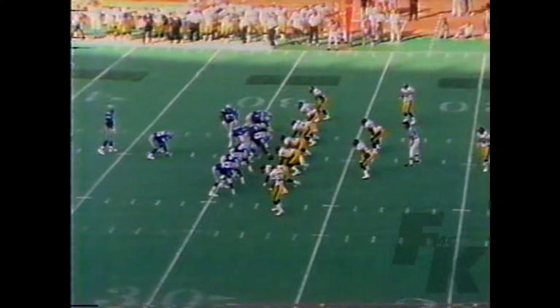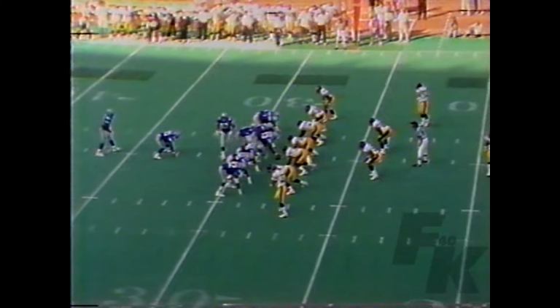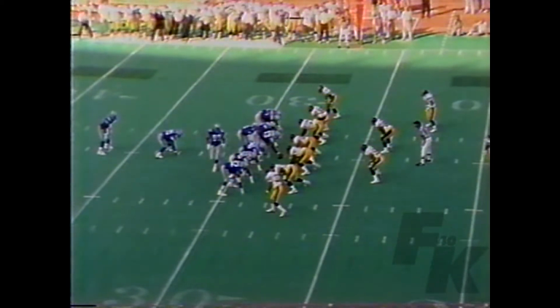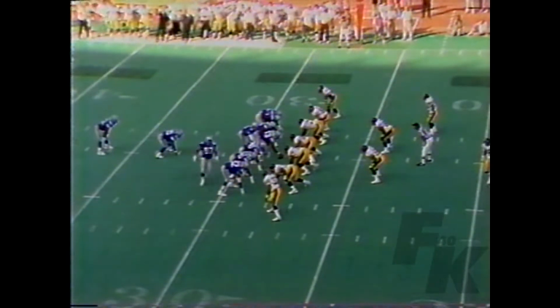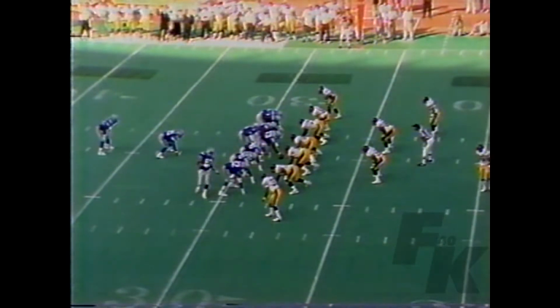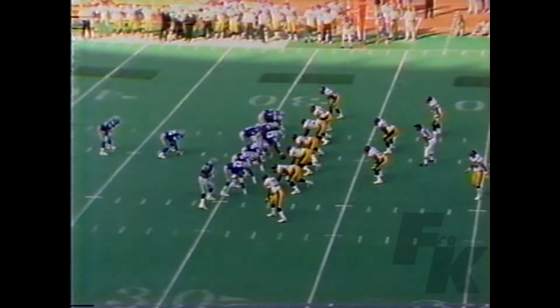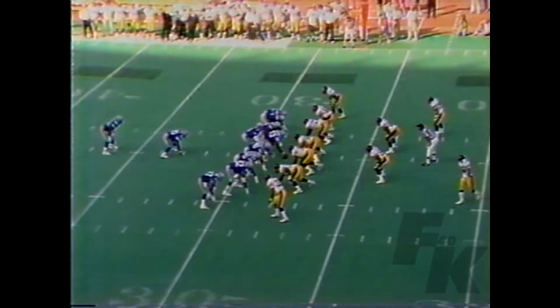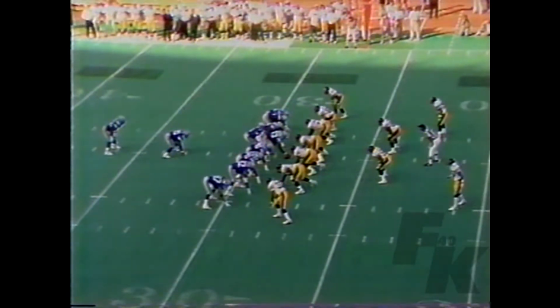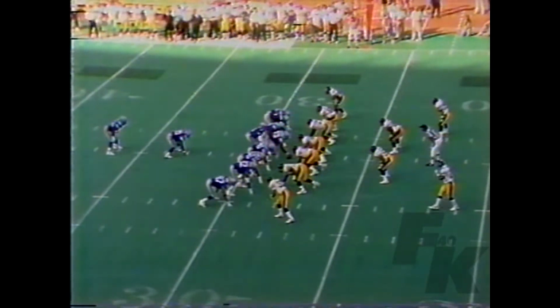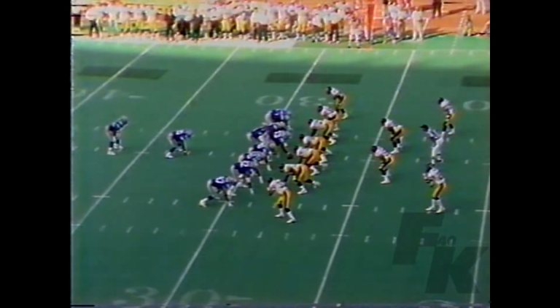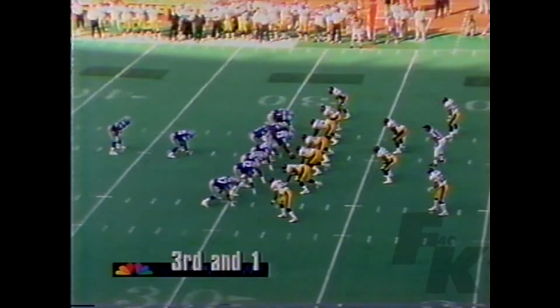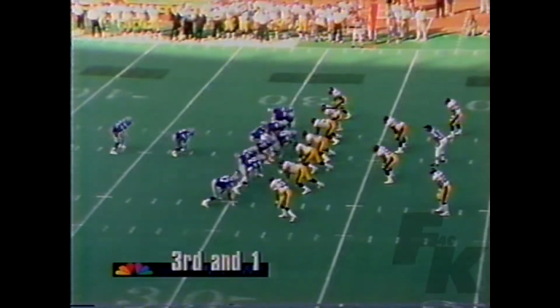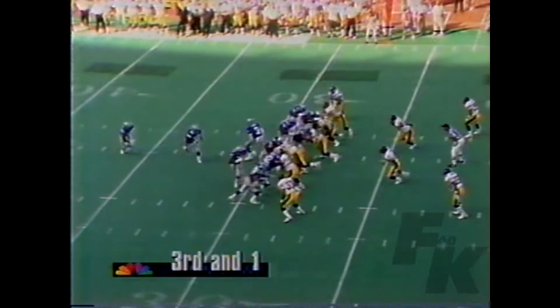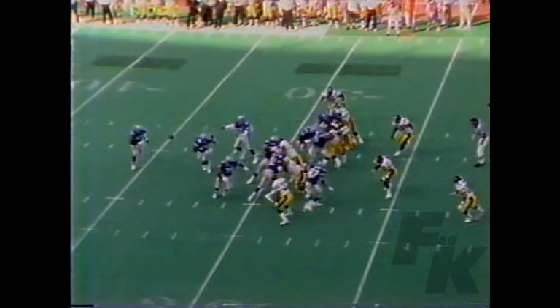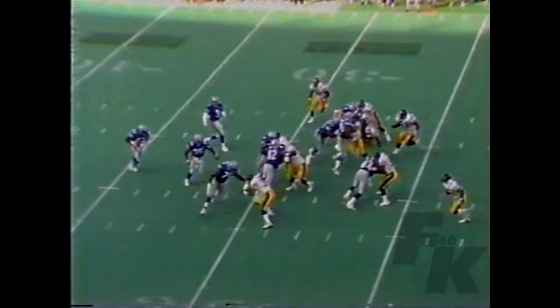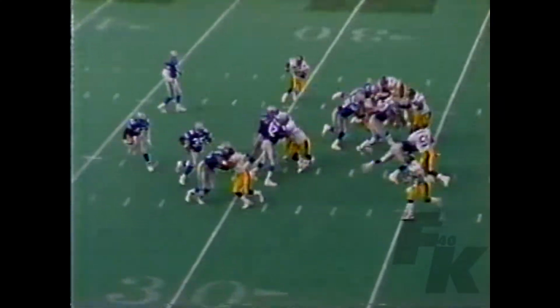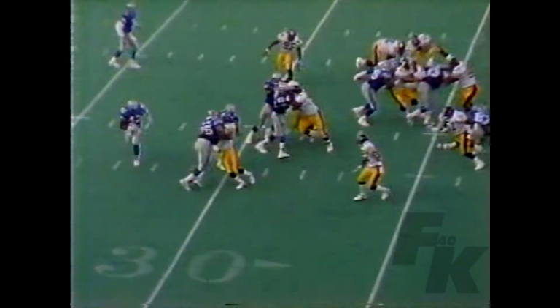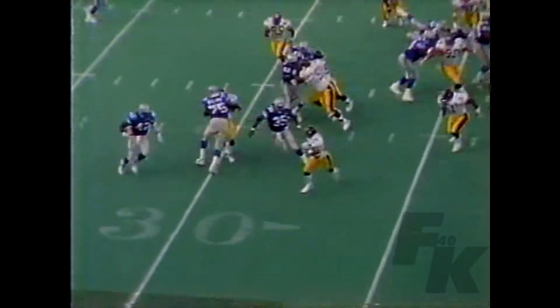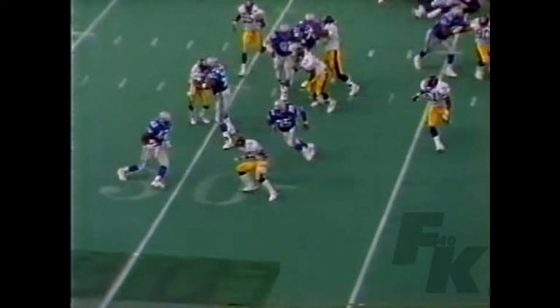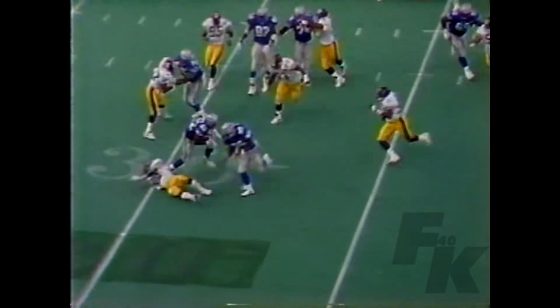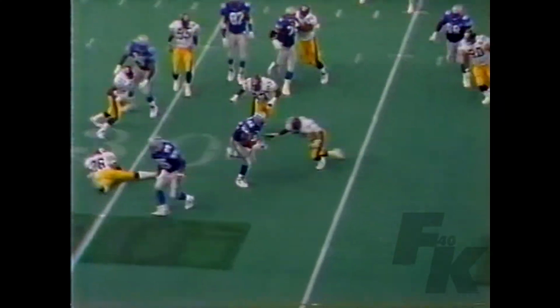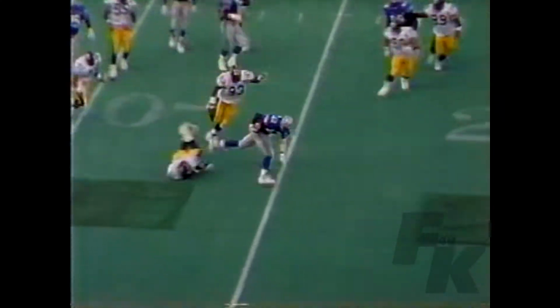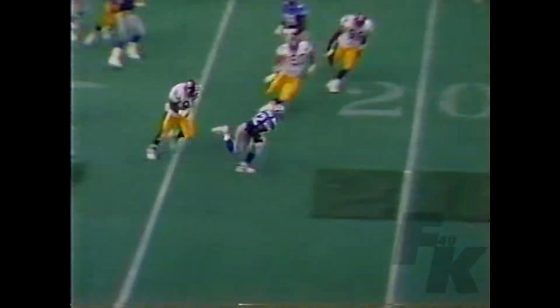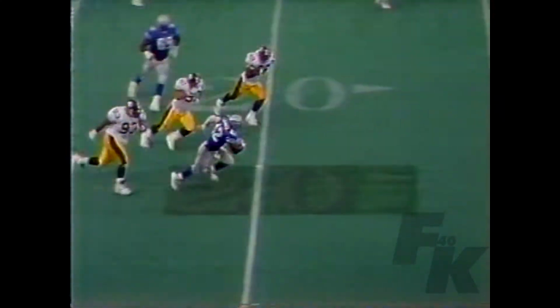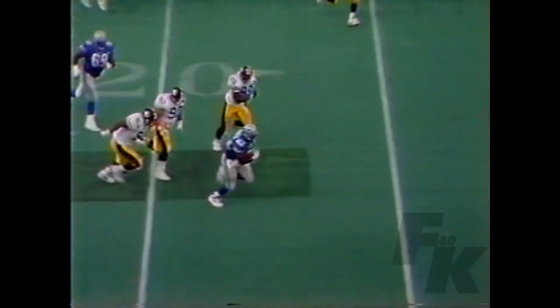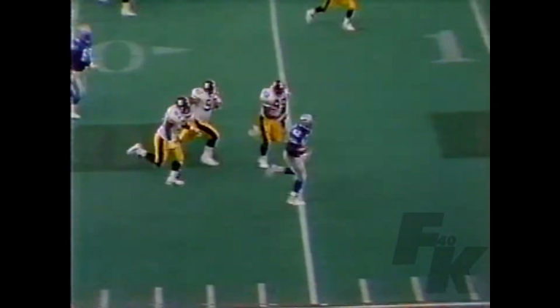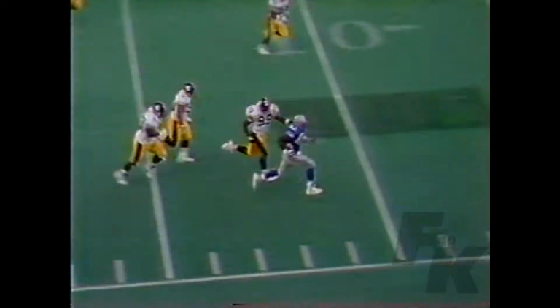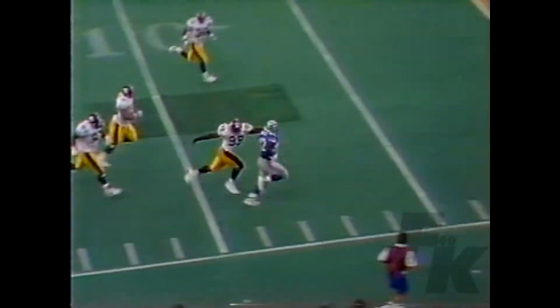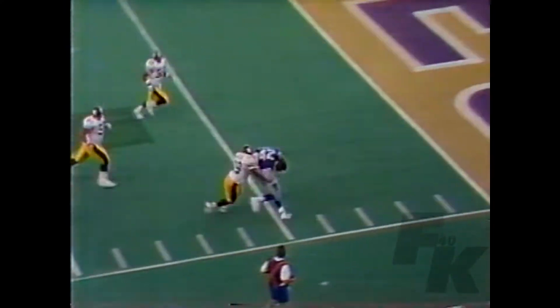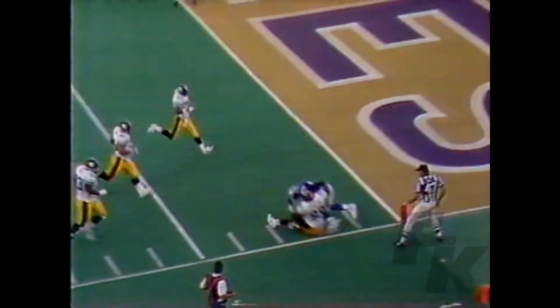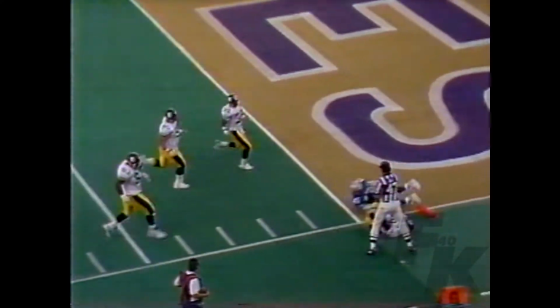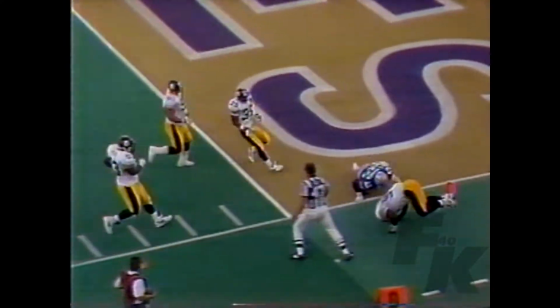Now it is third down and a yard. Steve Smith is the up back, the pitch back. Chris Warren turns it up, turns it in — he's inside the ten, he might take it in. He's down to the five-yard line.